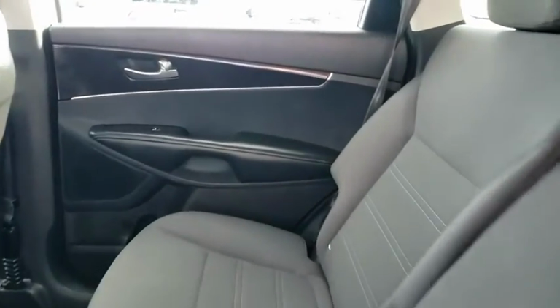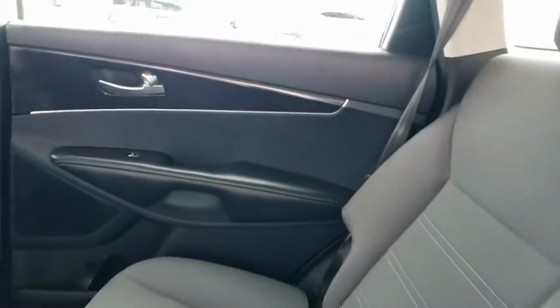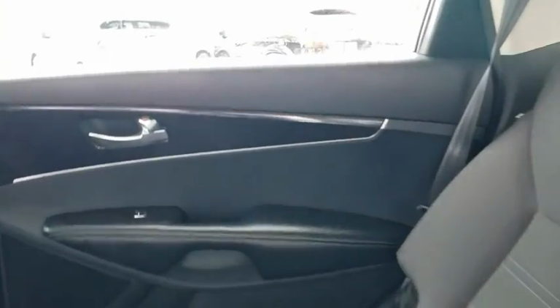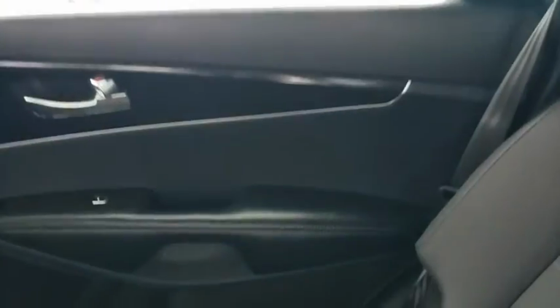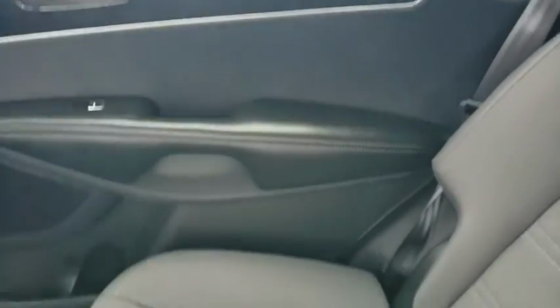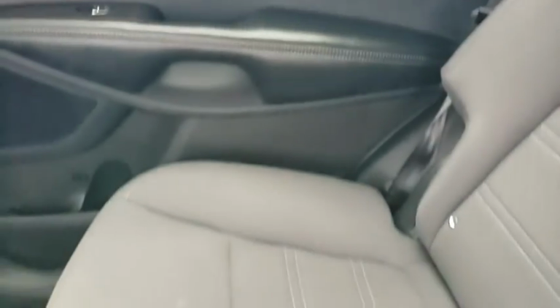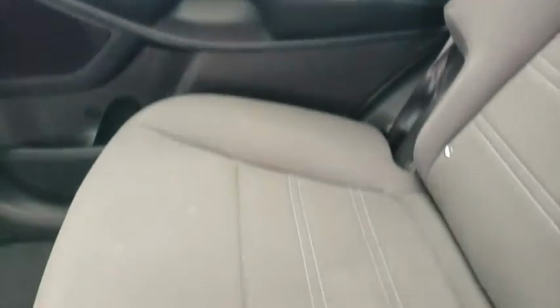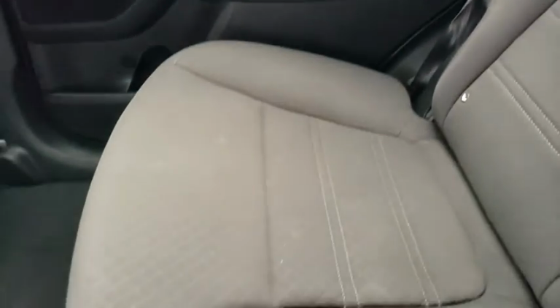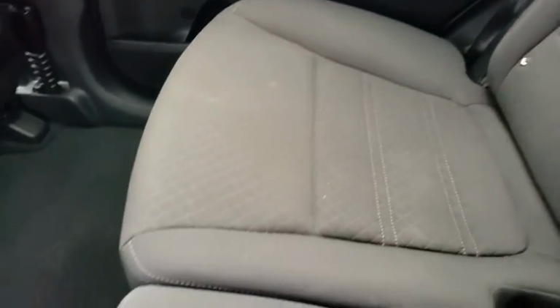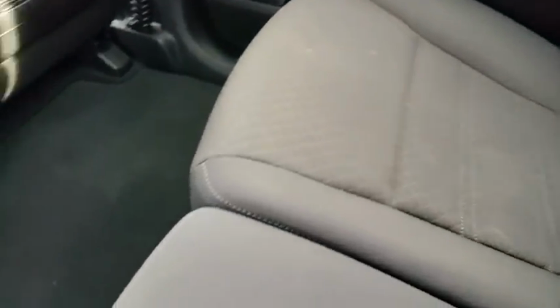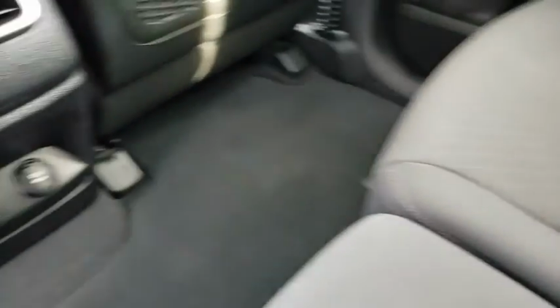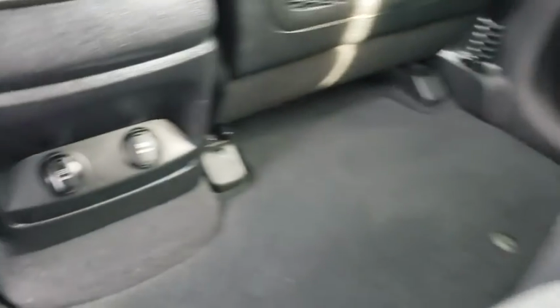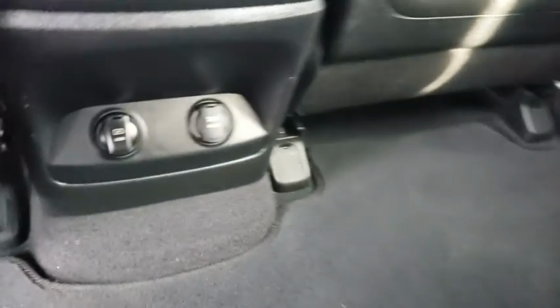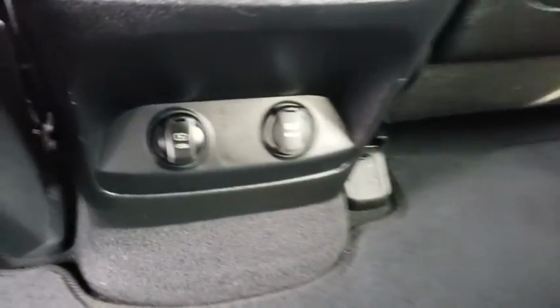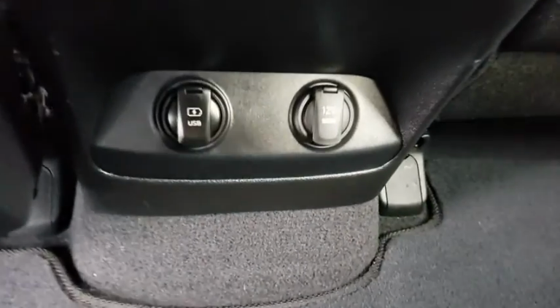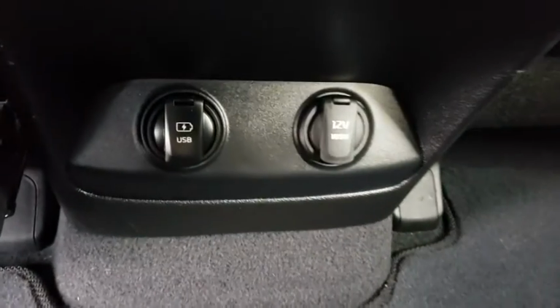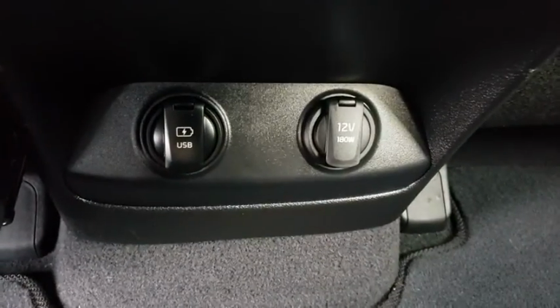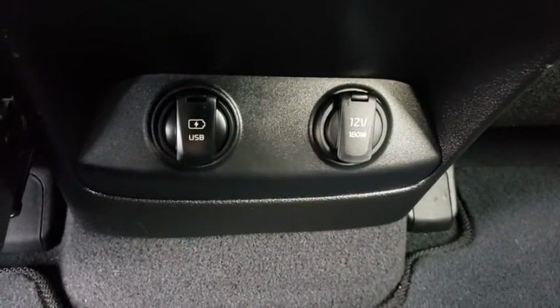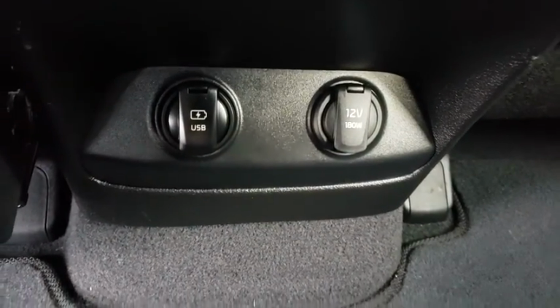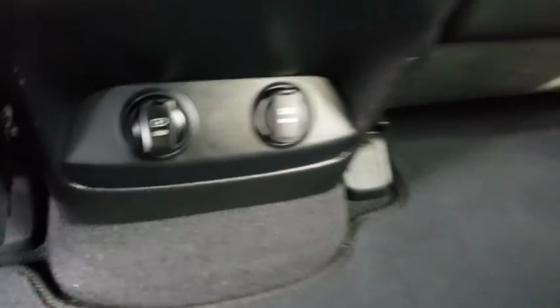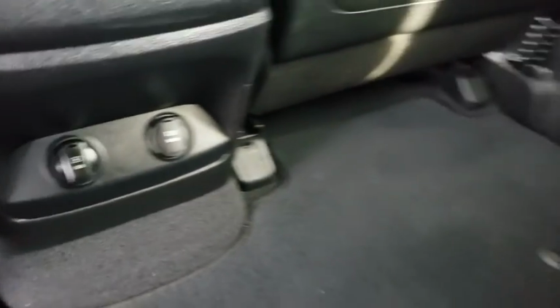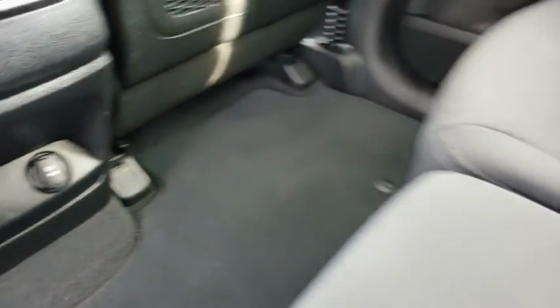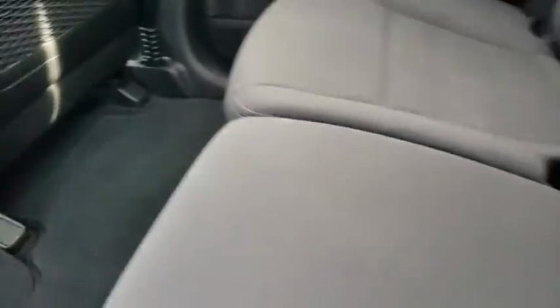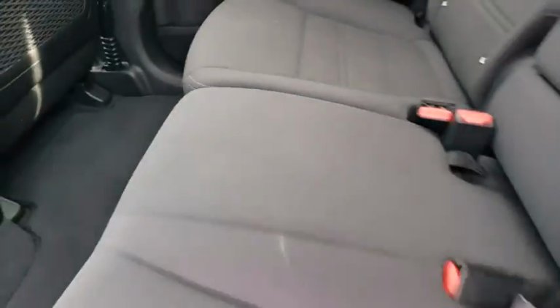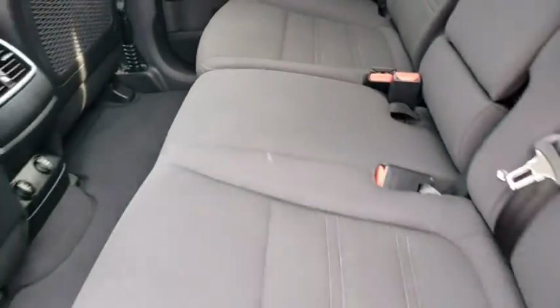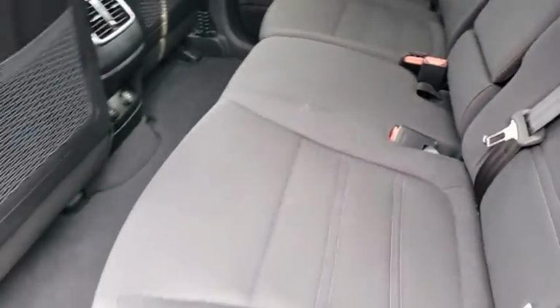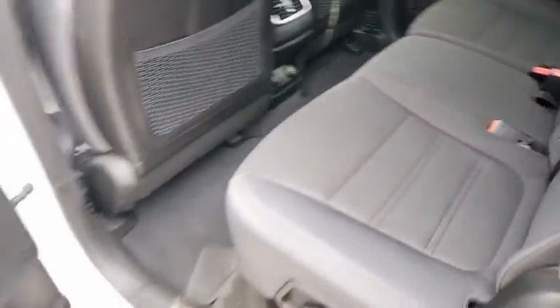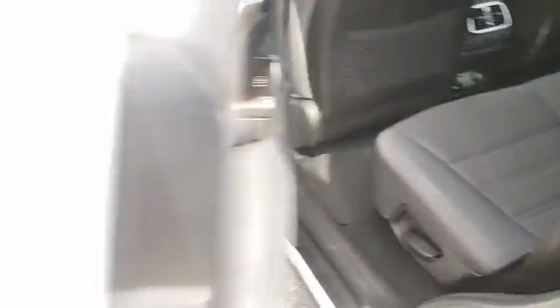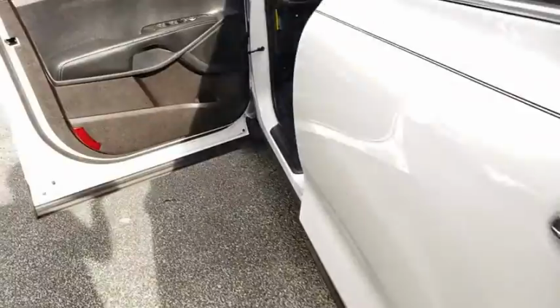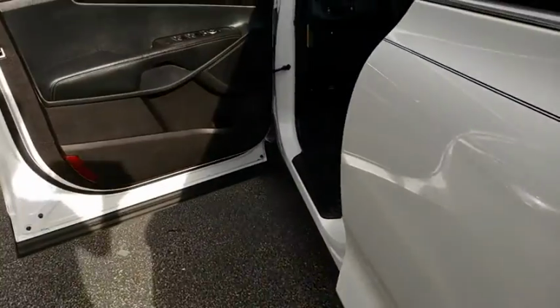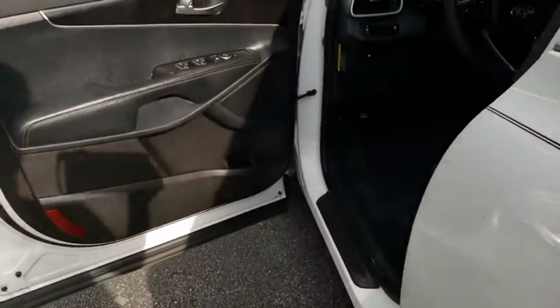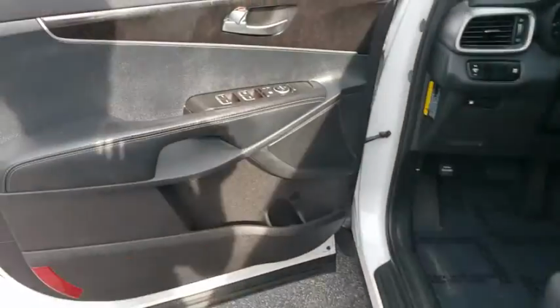steering wheel audio controls, backup camera, anti-lock braking system, stability control, traction control, Bluetooth, adjustable steering wheel, power steering, aluminum wheels, hard disc drive media storage, cruise control.